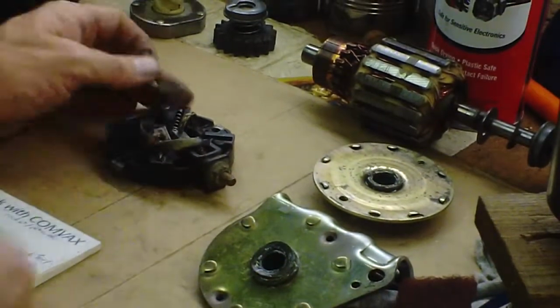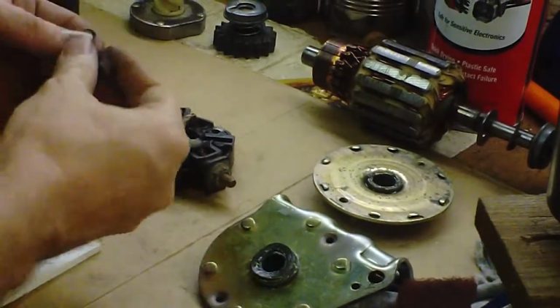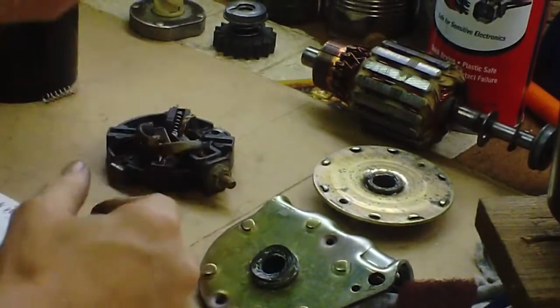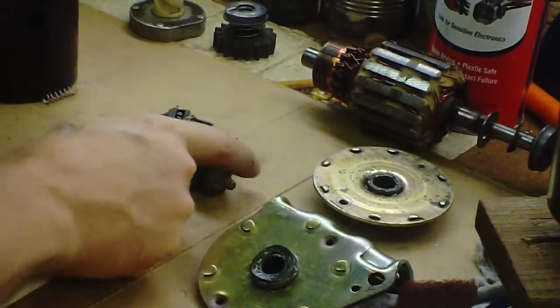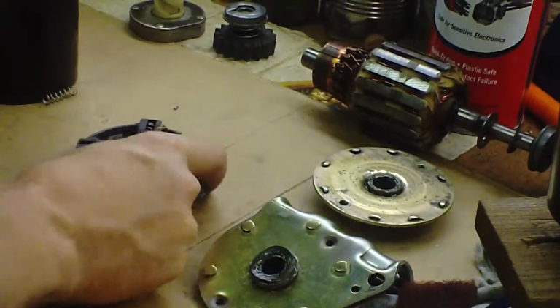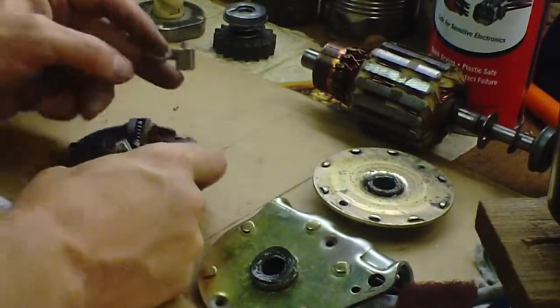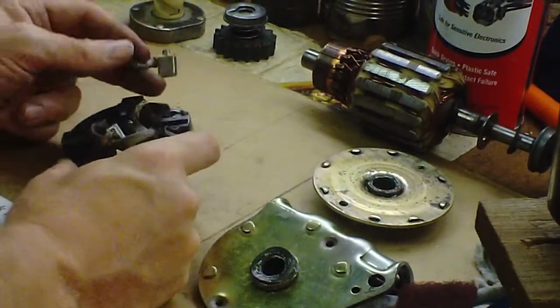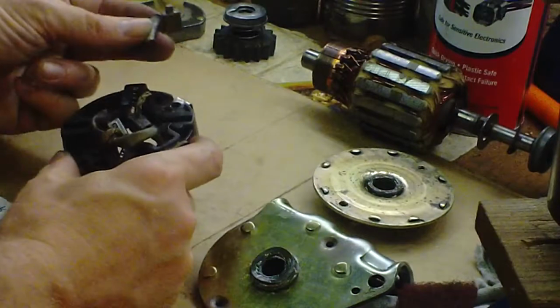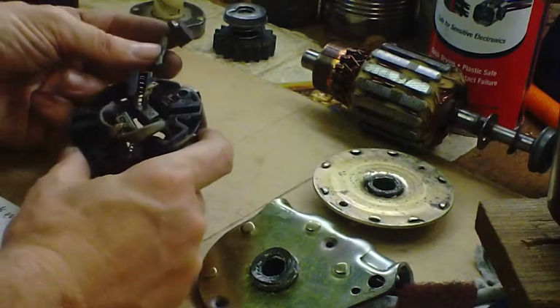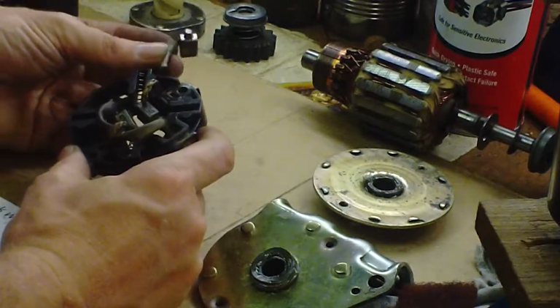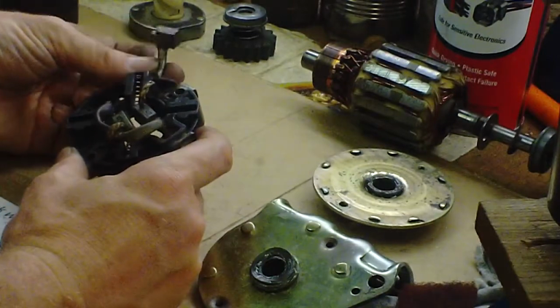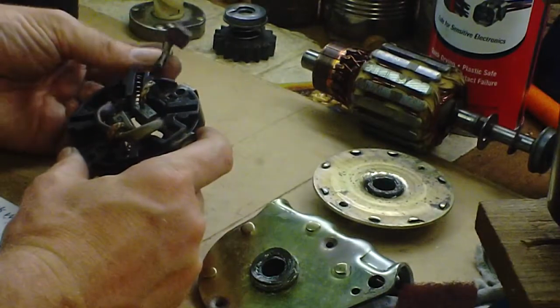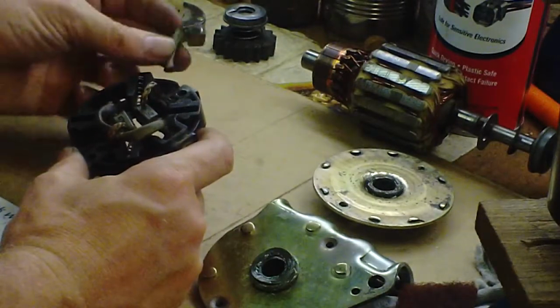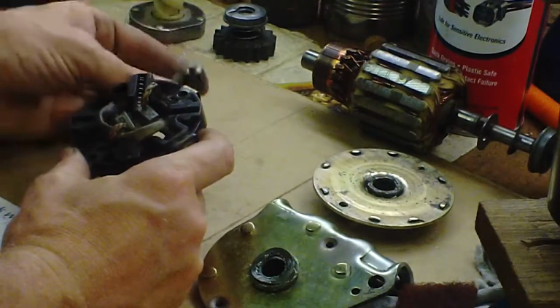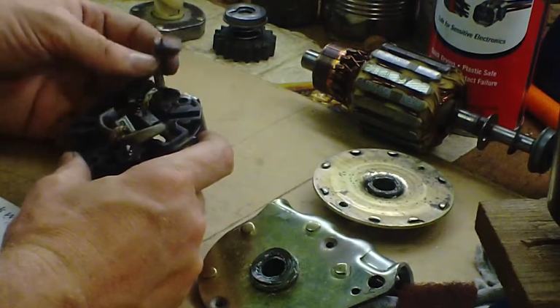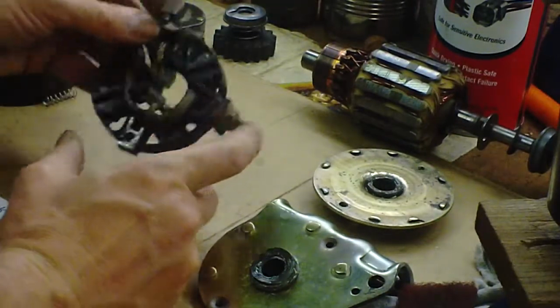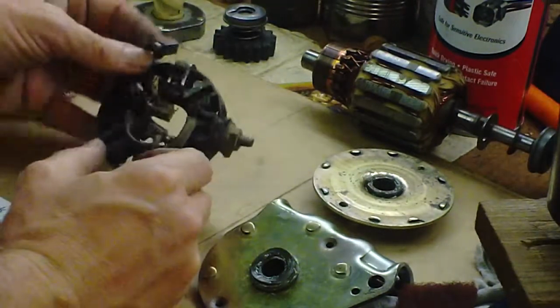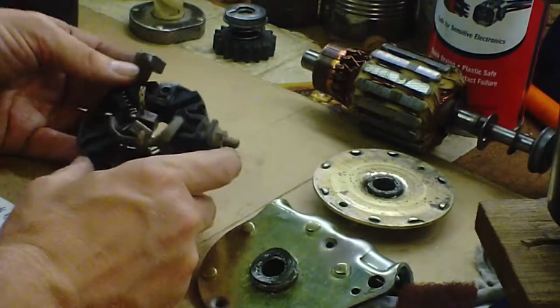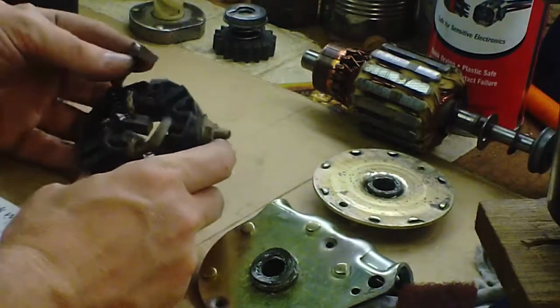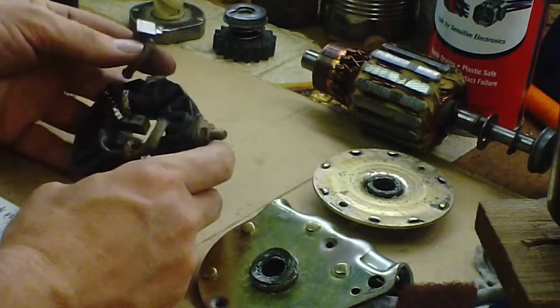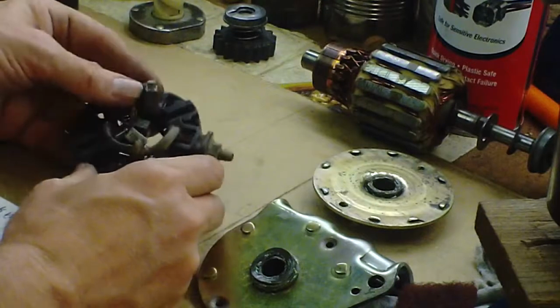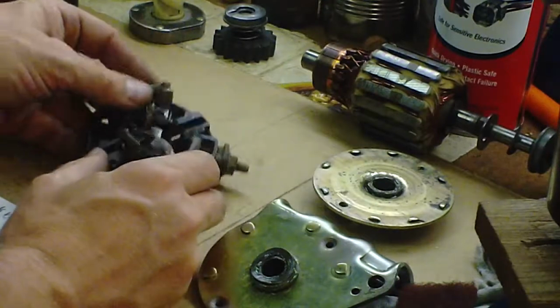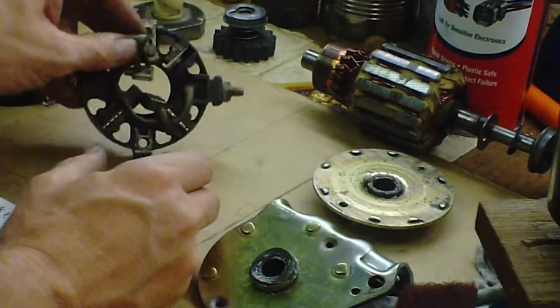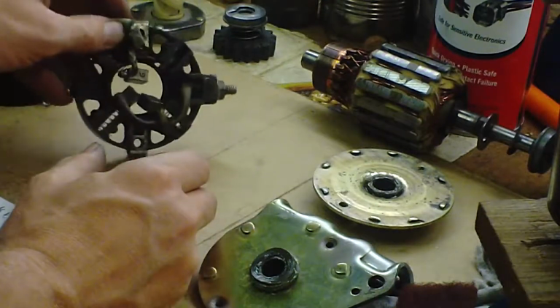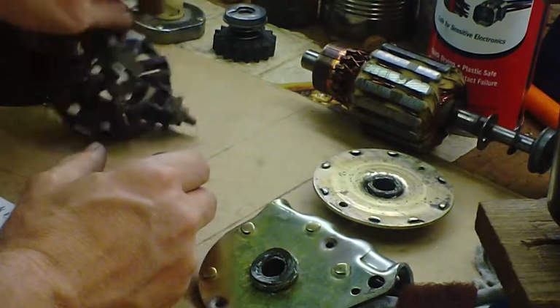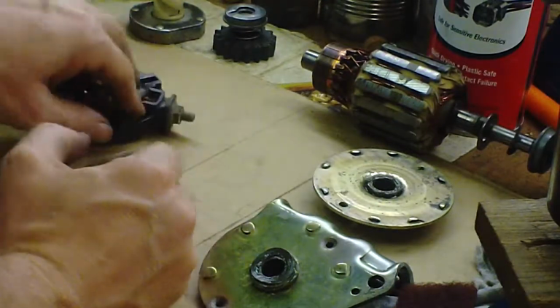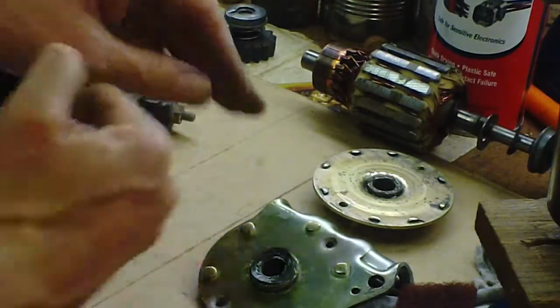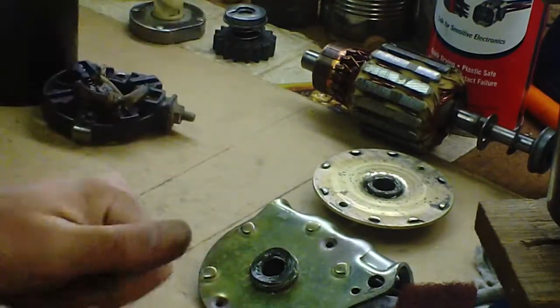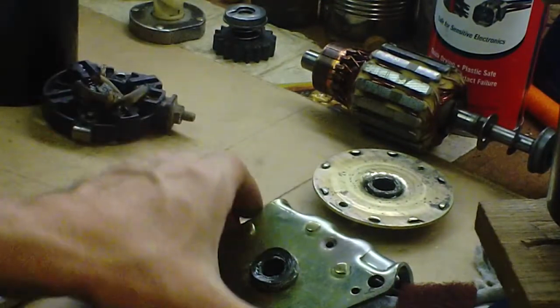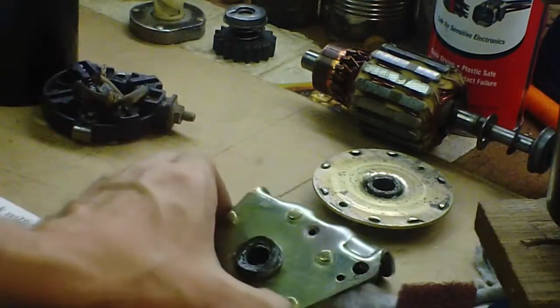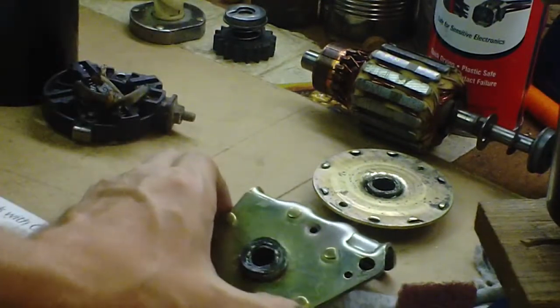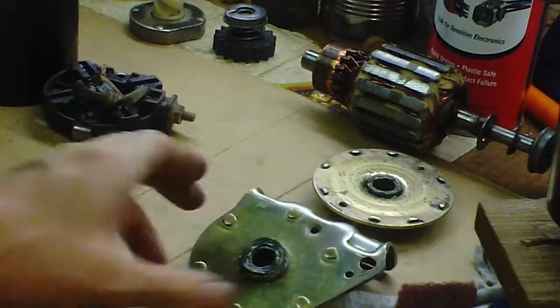One of the problems with this one is a brush came loose, so it only had three on there. It probably also had bearings that were worn out.